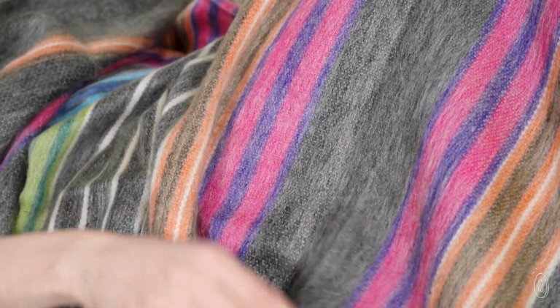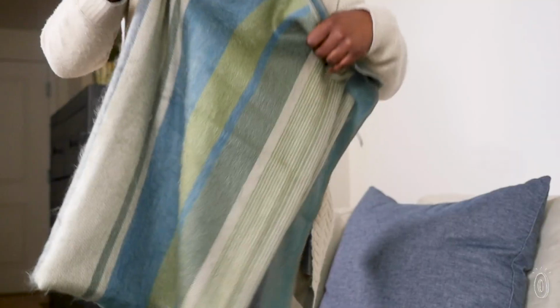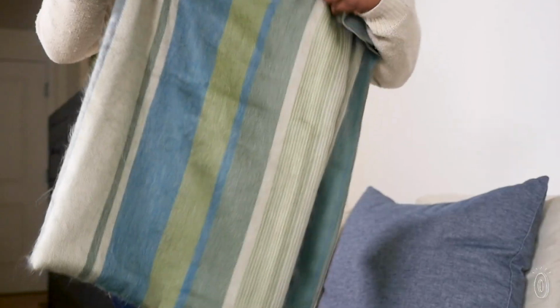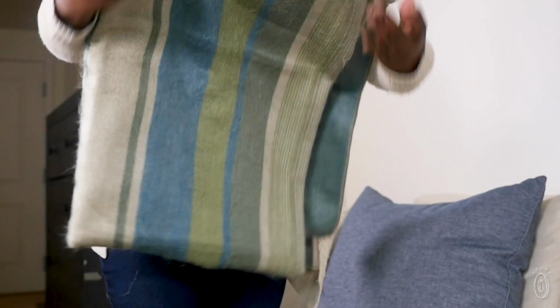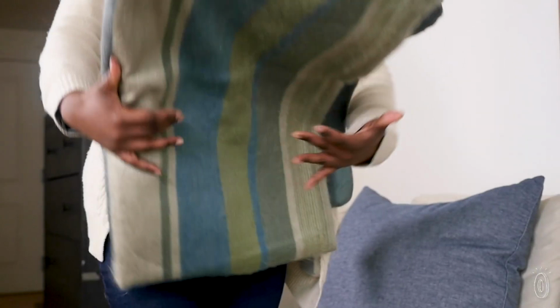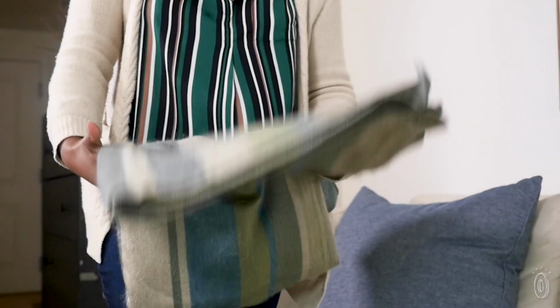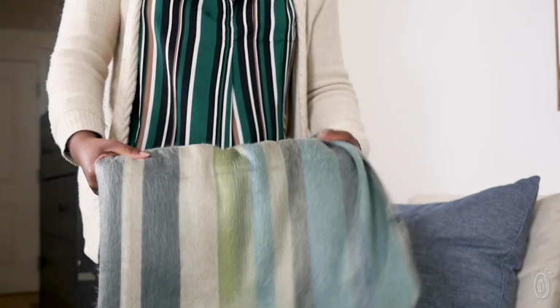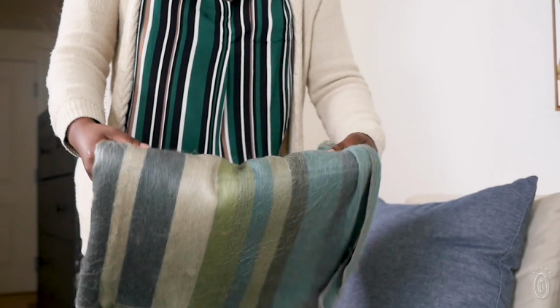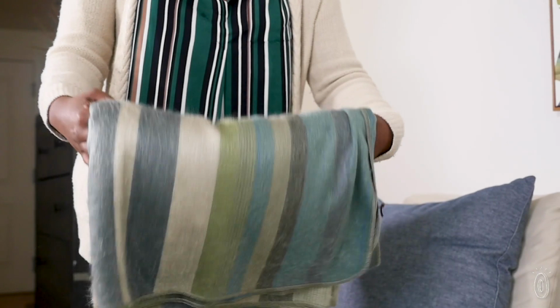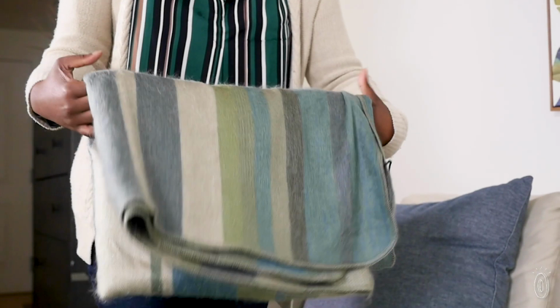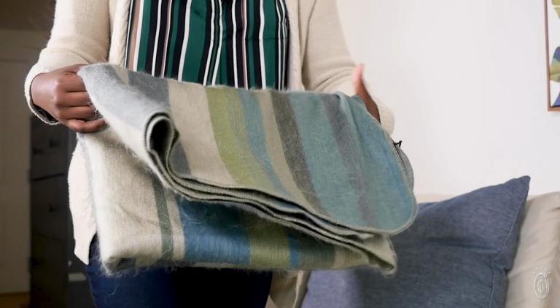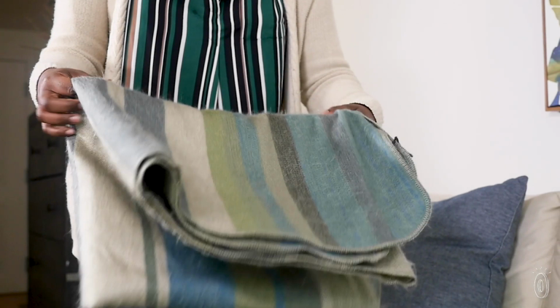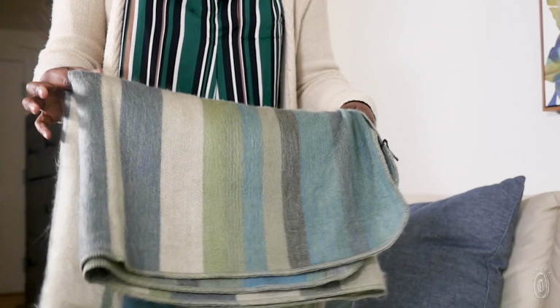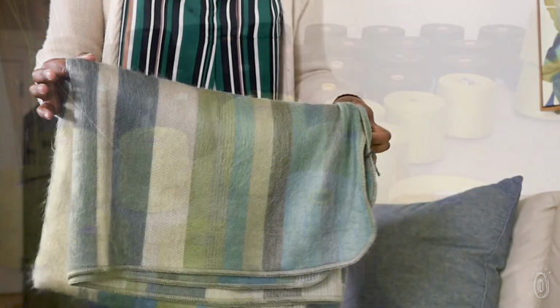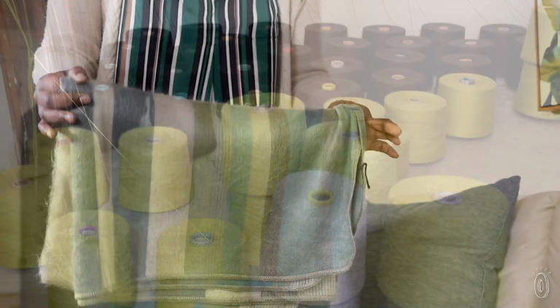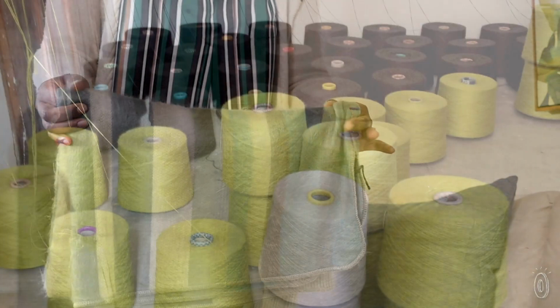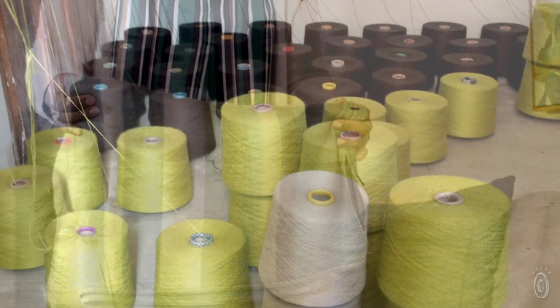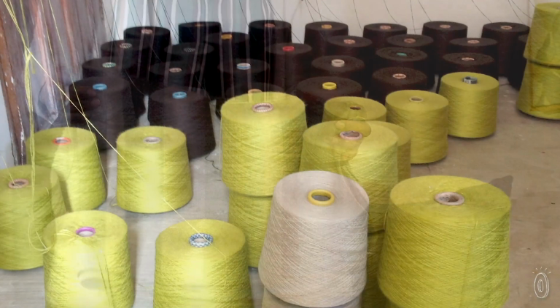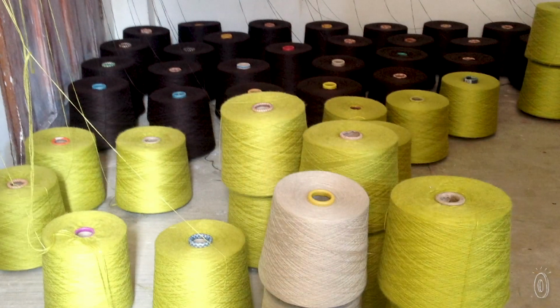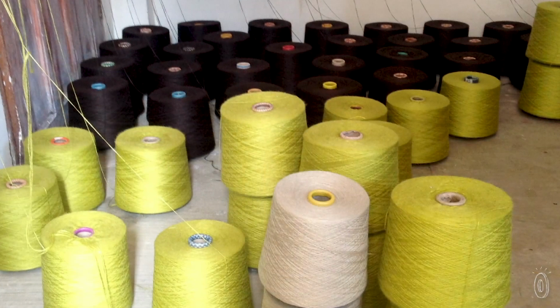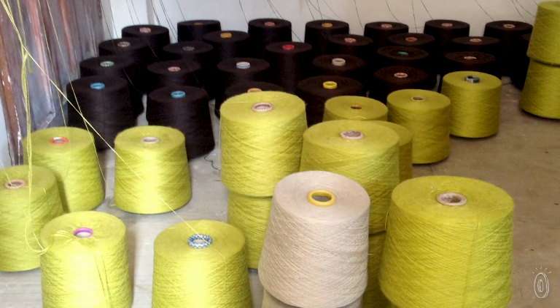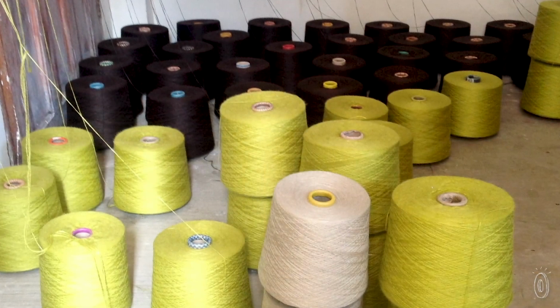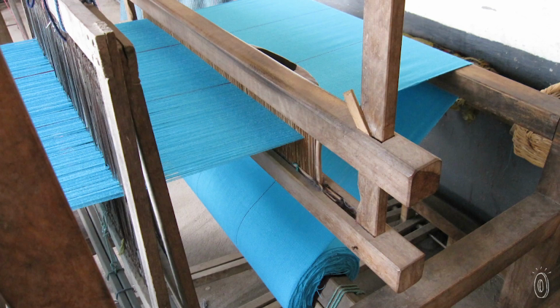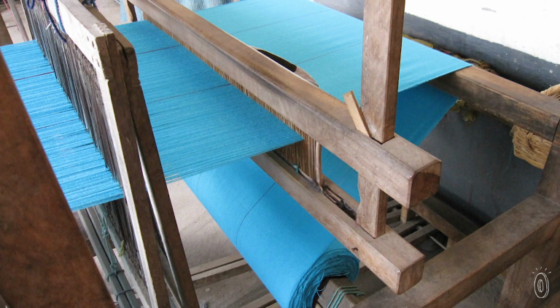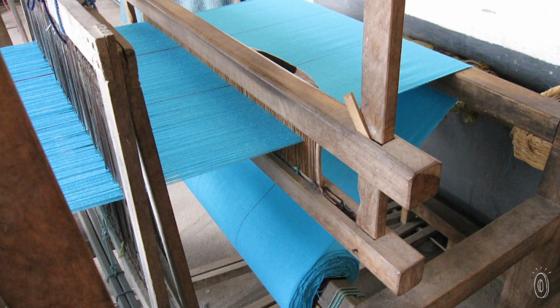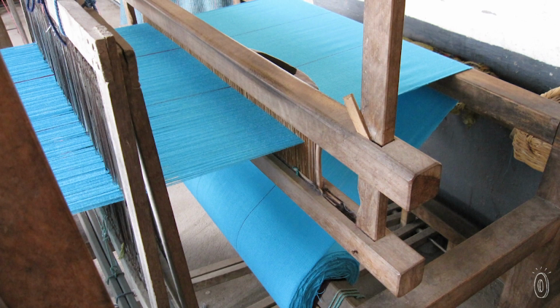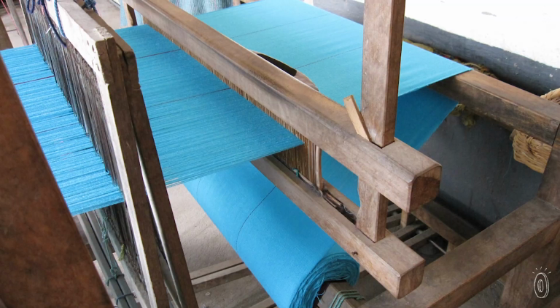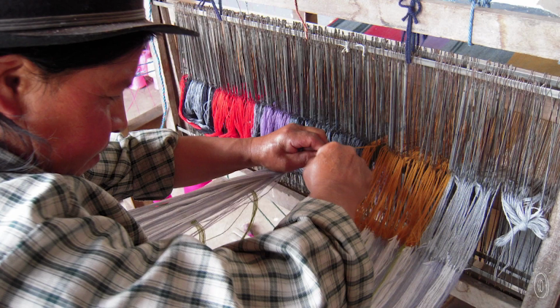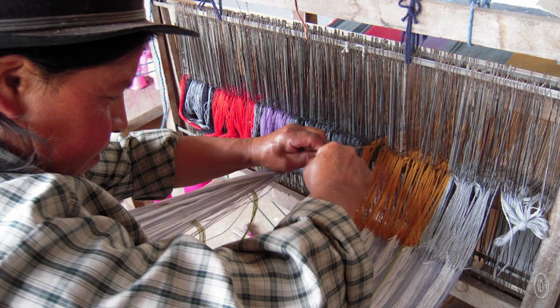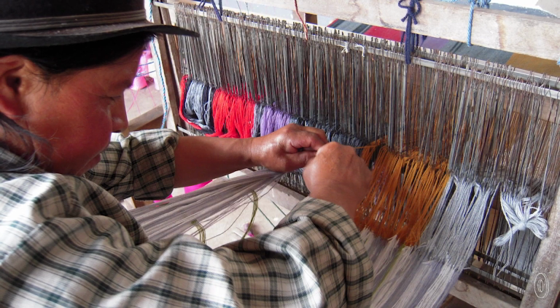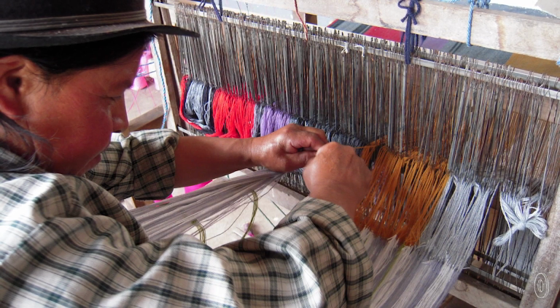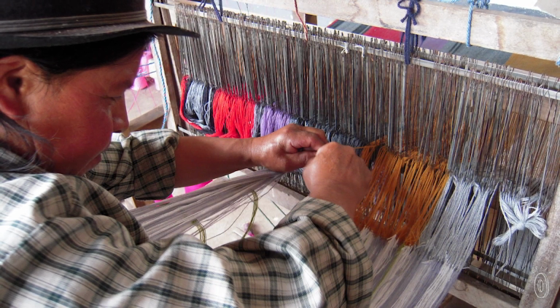The modern looks are a contemporary spin on a storied craft. Unprocessed alpaca fibers are hand-woven on wooden looms by Ecuadorian artisans using traditional methods that are centuries old.